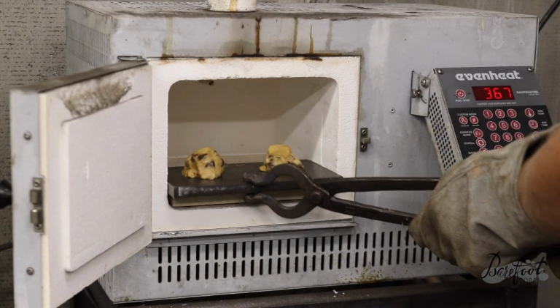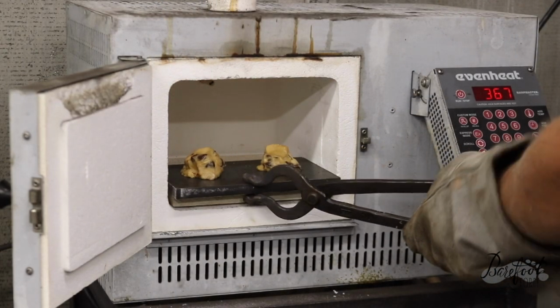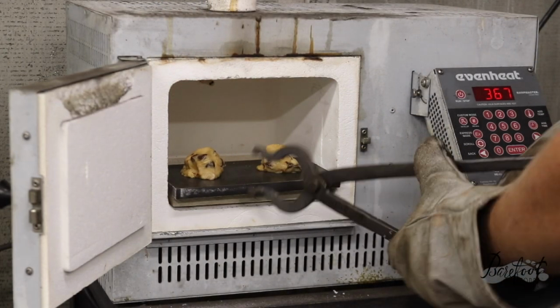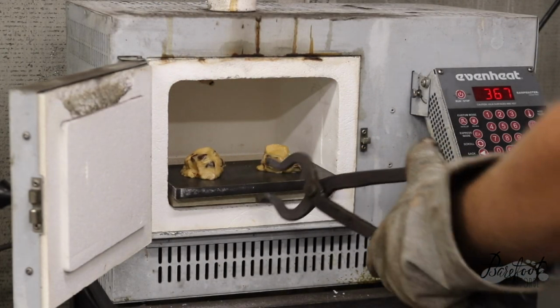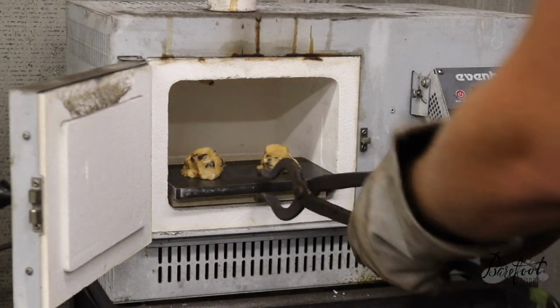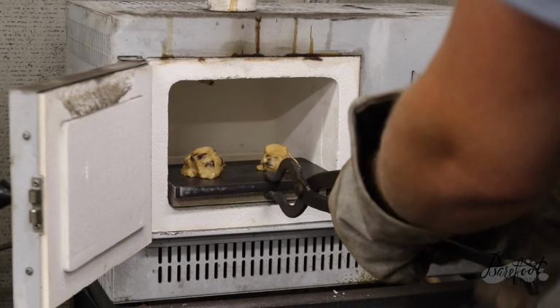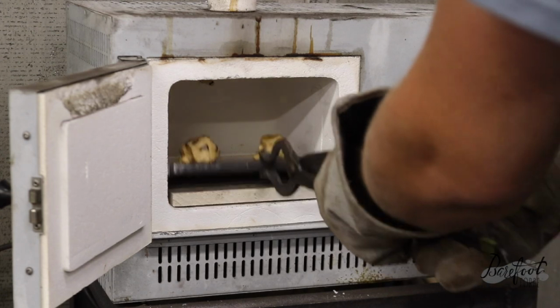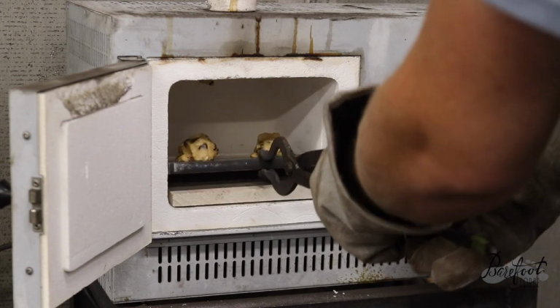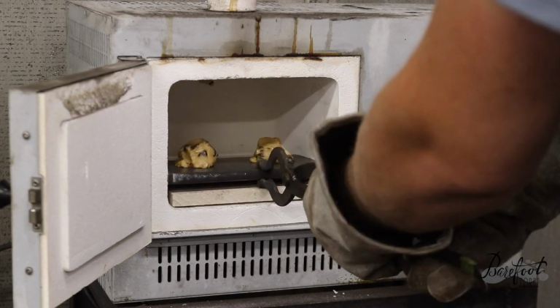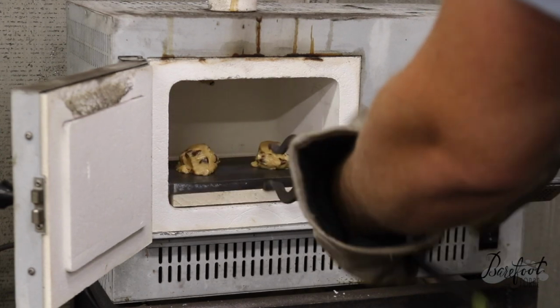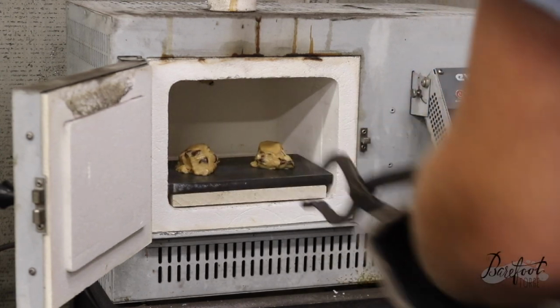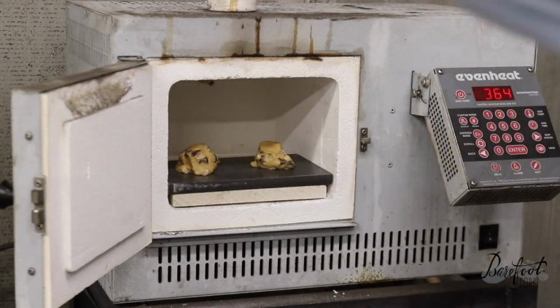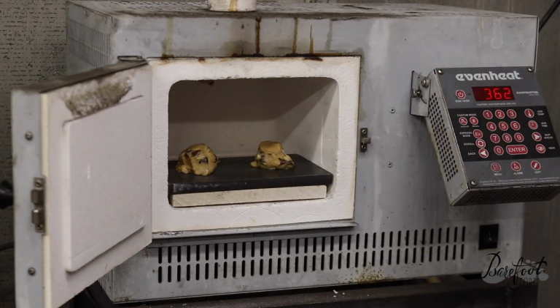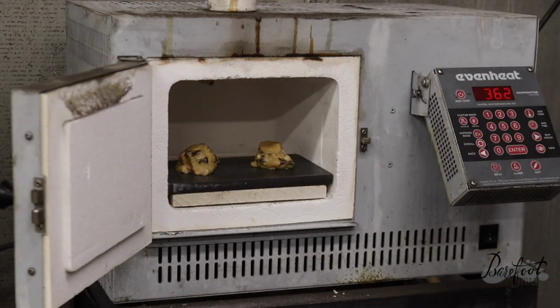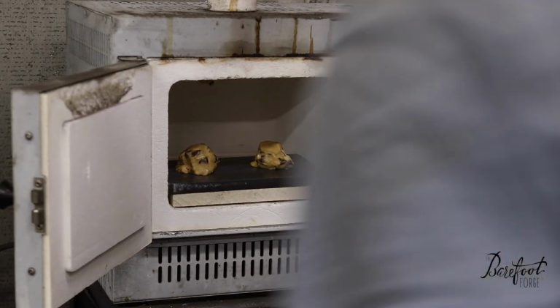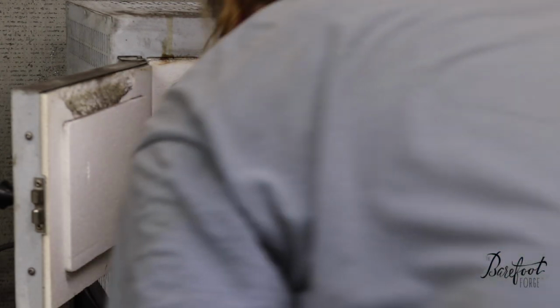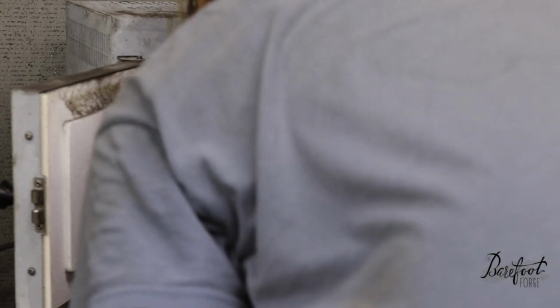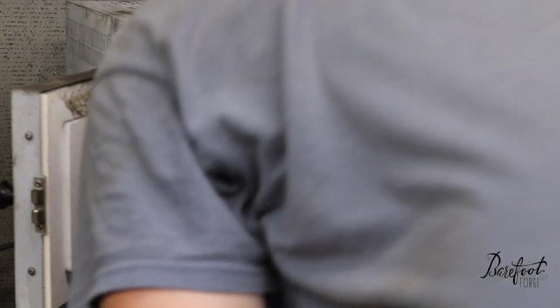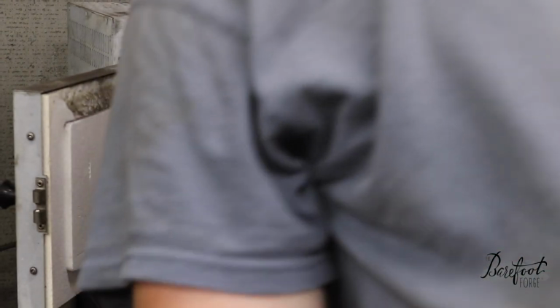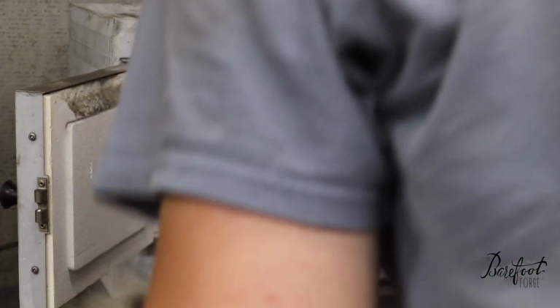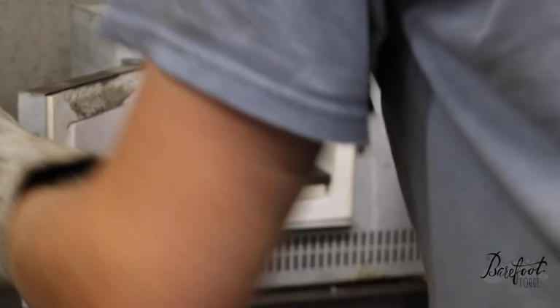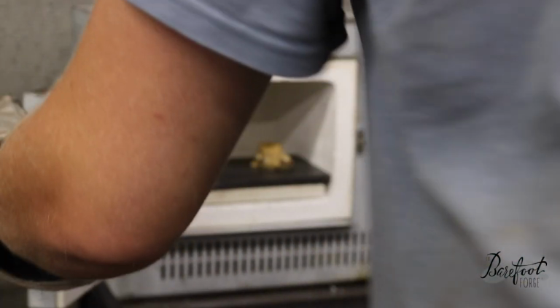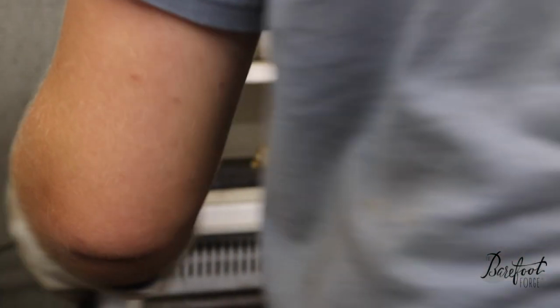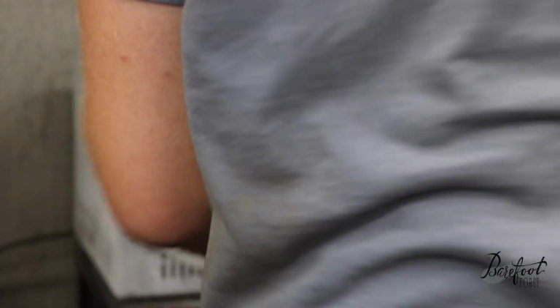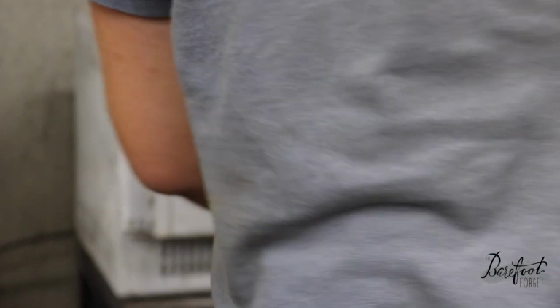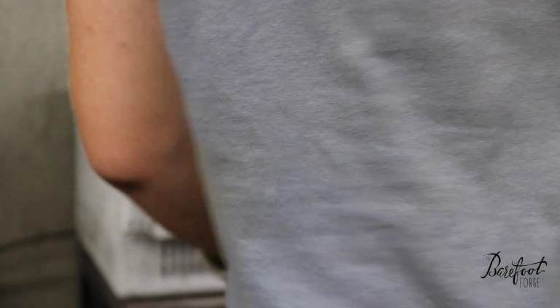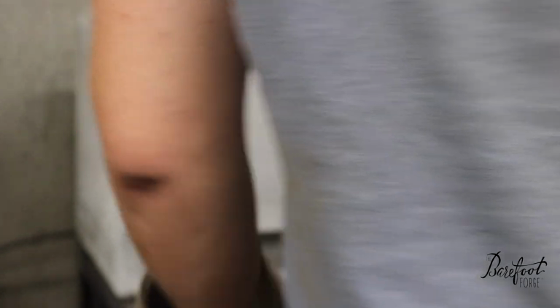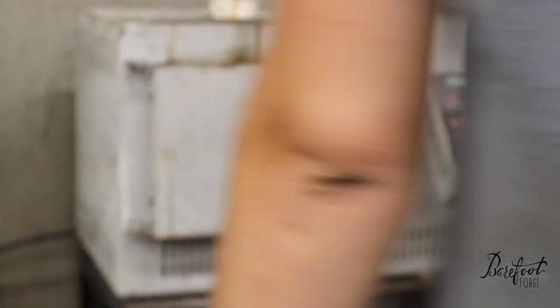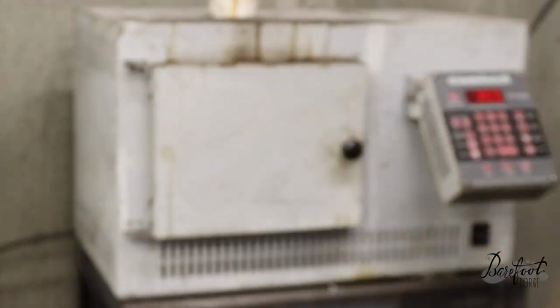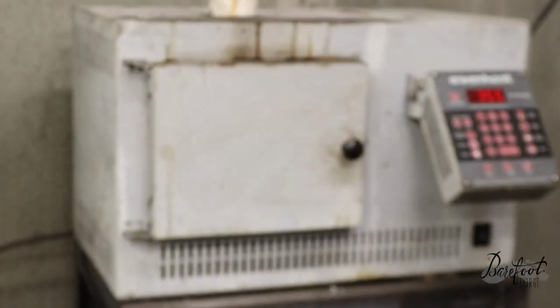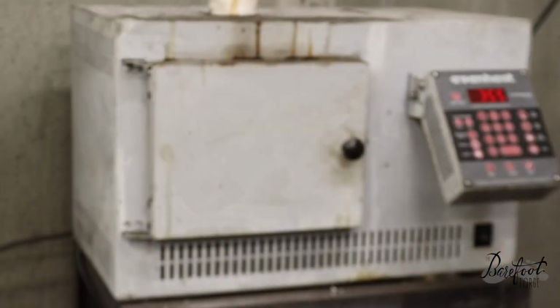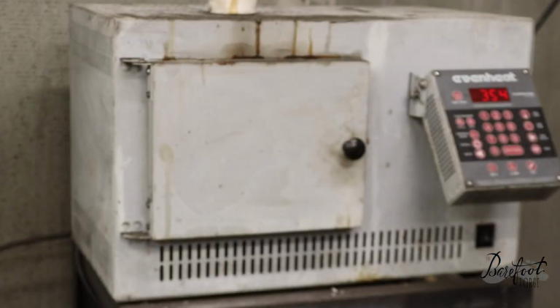is going to do a nice job of case hardening it. We want to cook it for about 10 minutes, or until a Rockwell of around 3 is achieved.